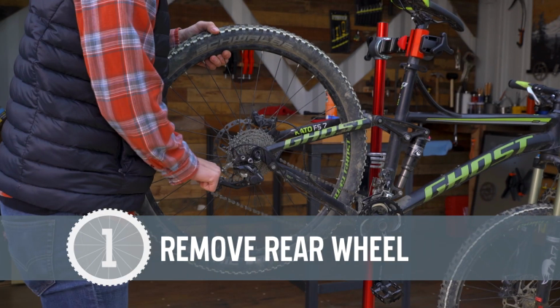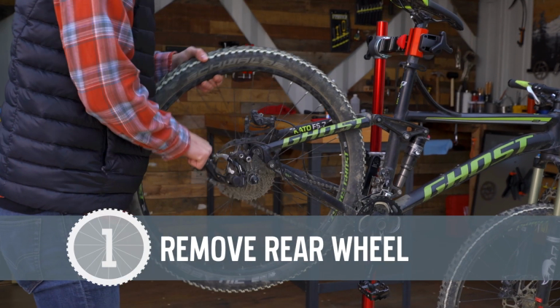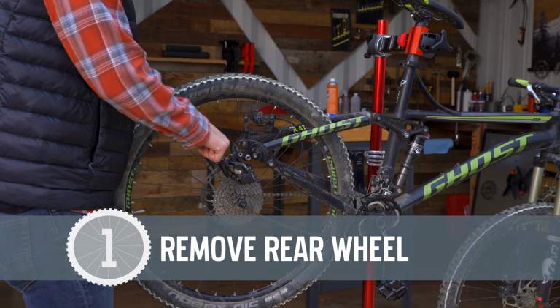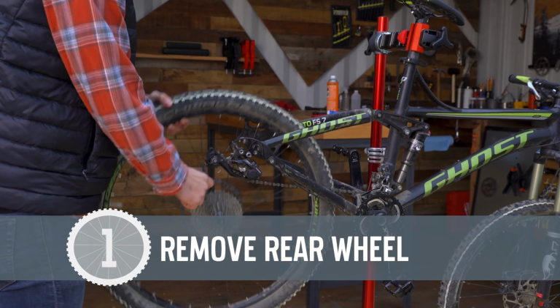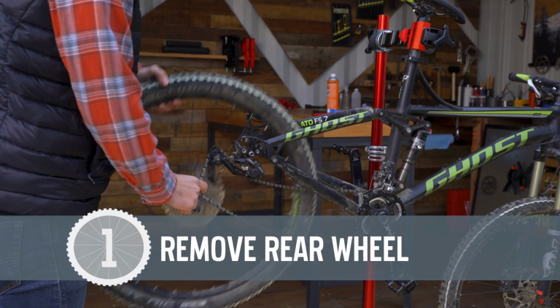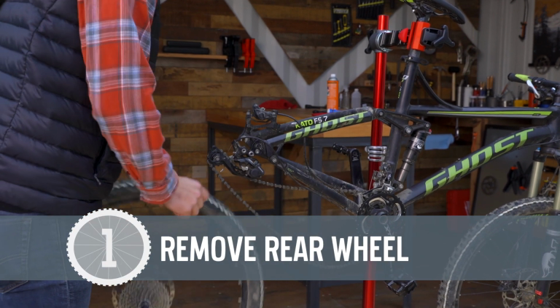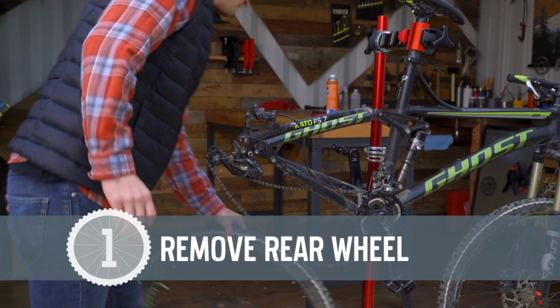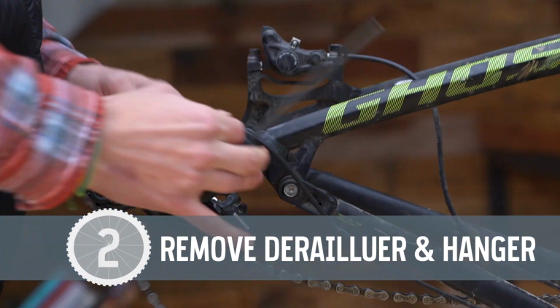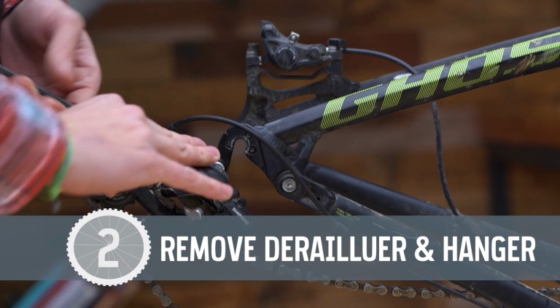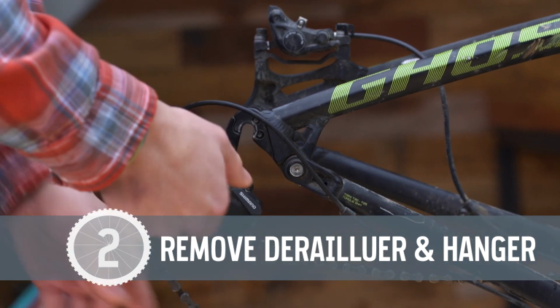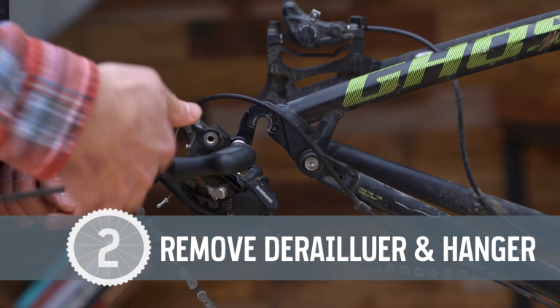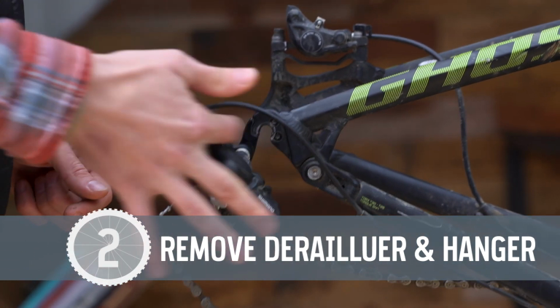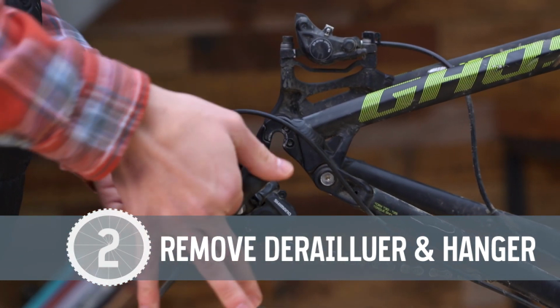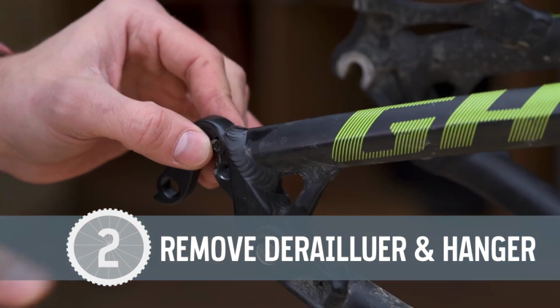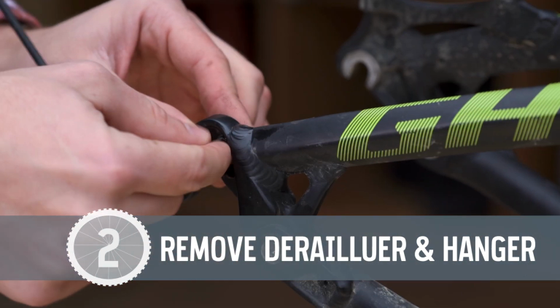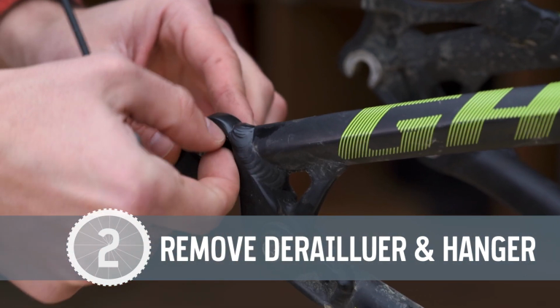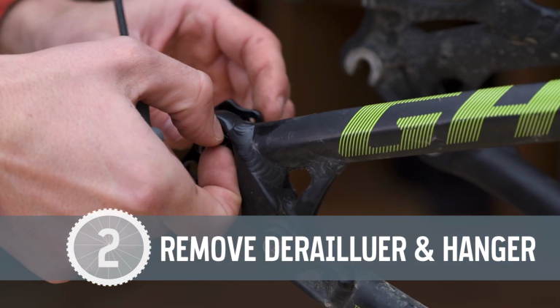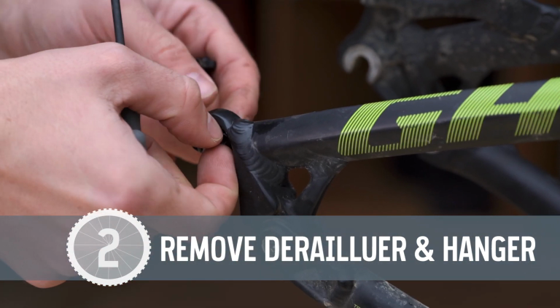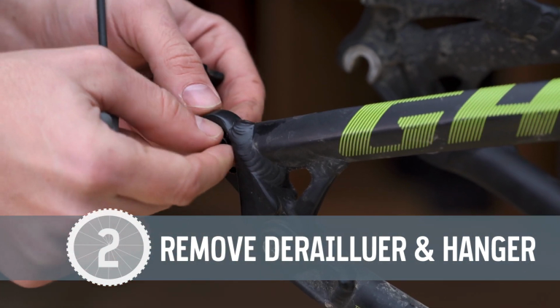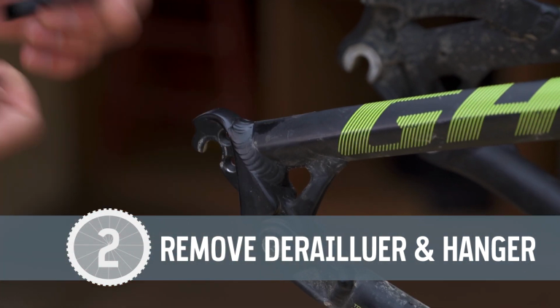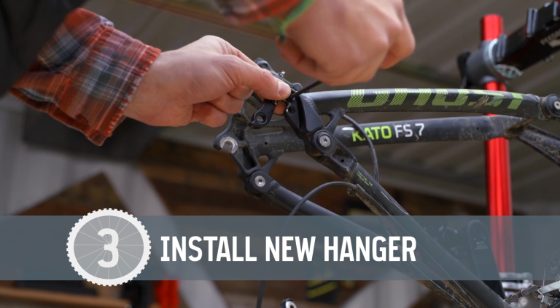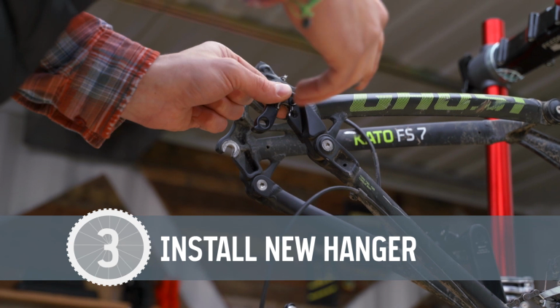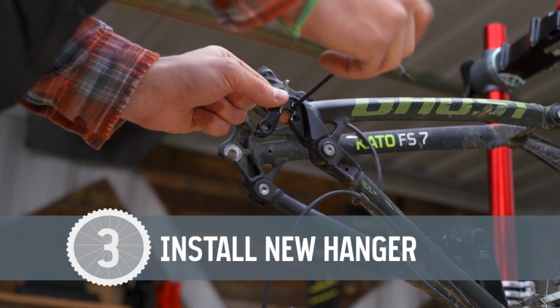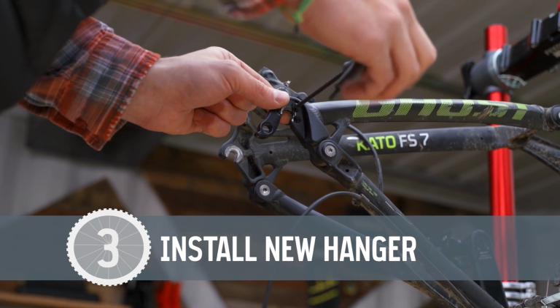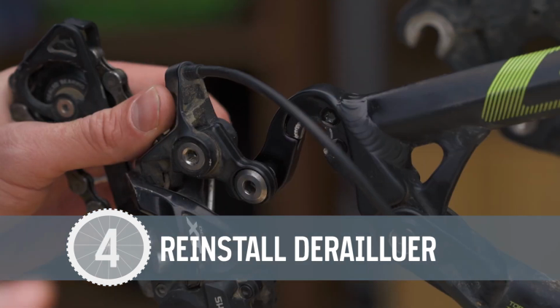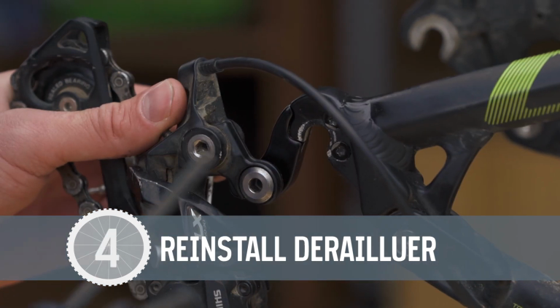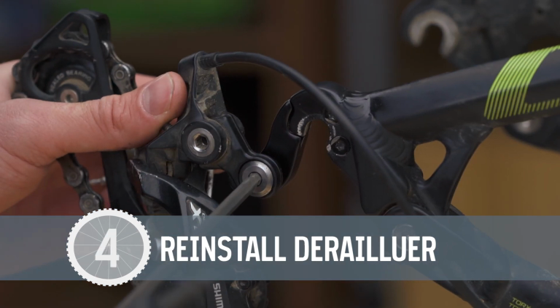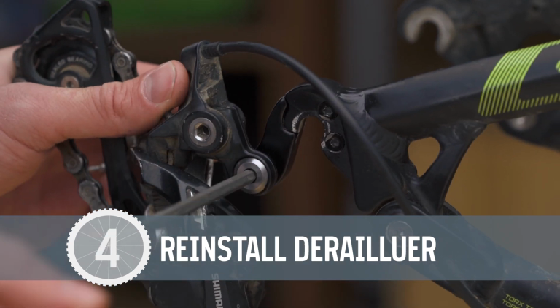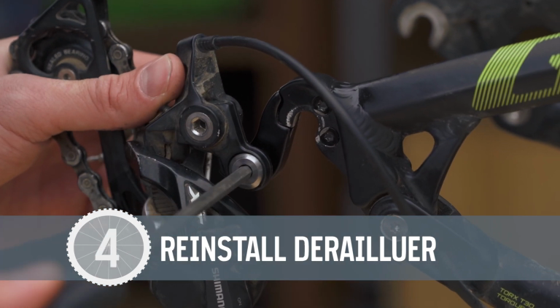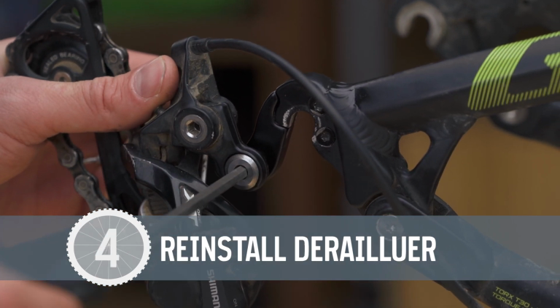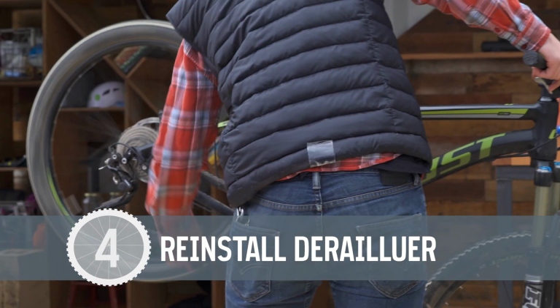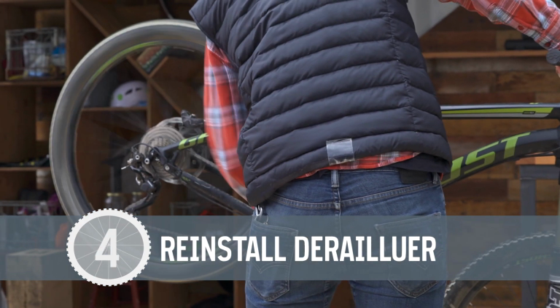To recap: remove the rear wheel, then remove the derailleur from the hanger and the hanger from the frame. Install the new hanger, replace the derailleur and the wheel, and shift through the gears.